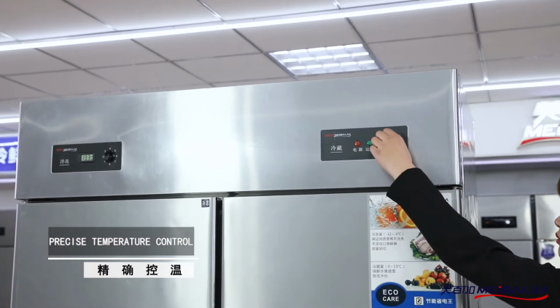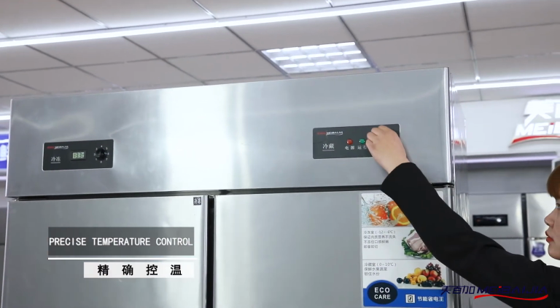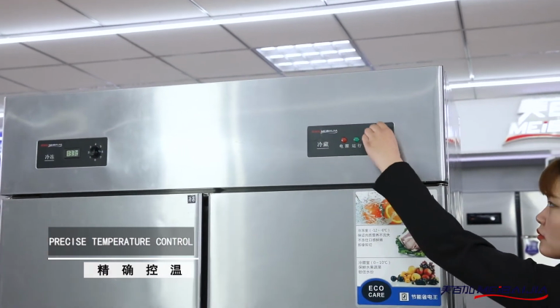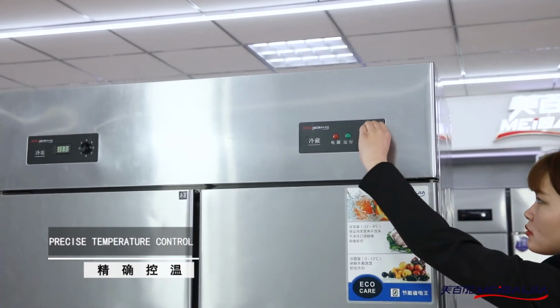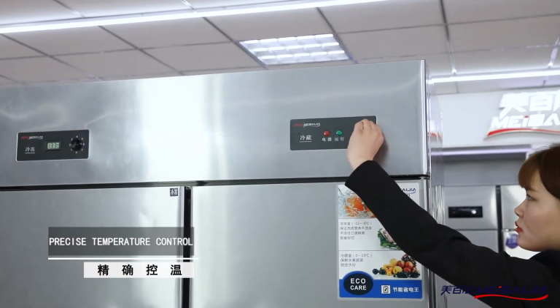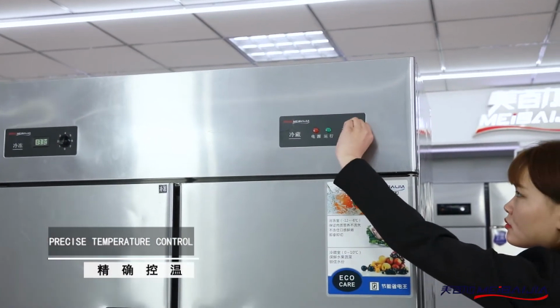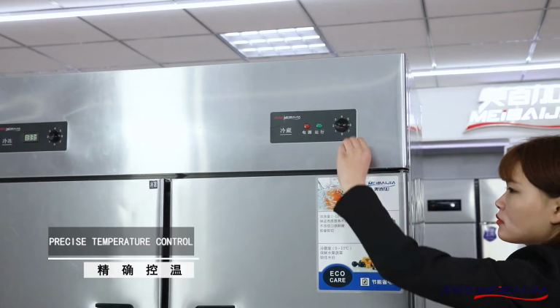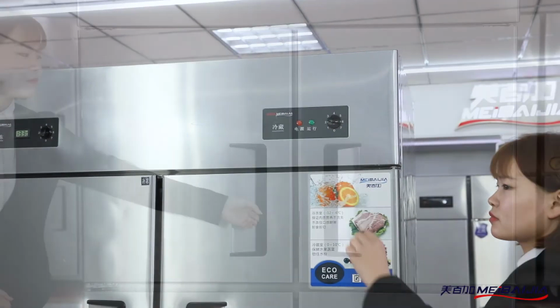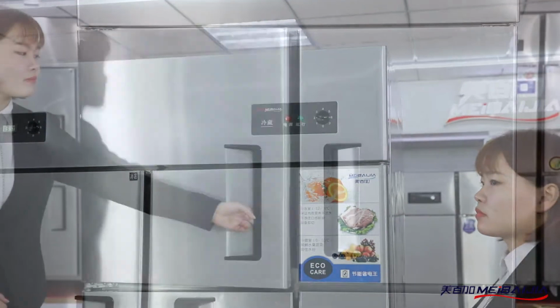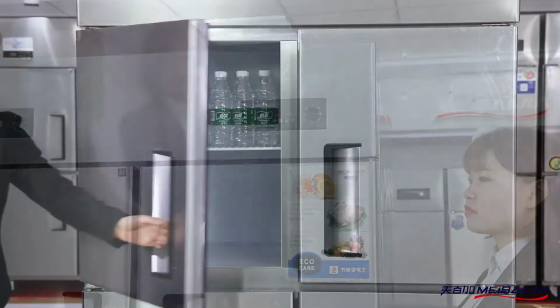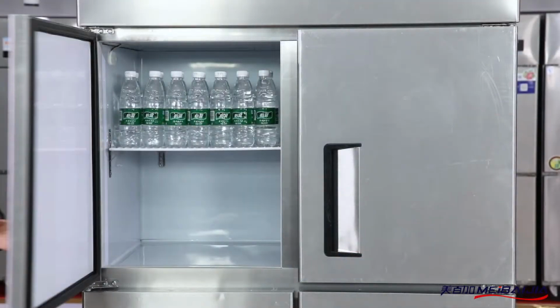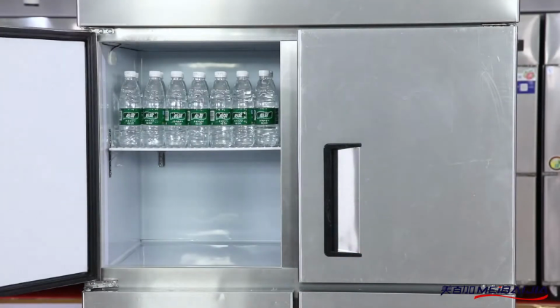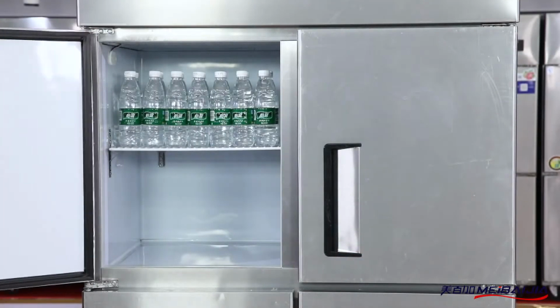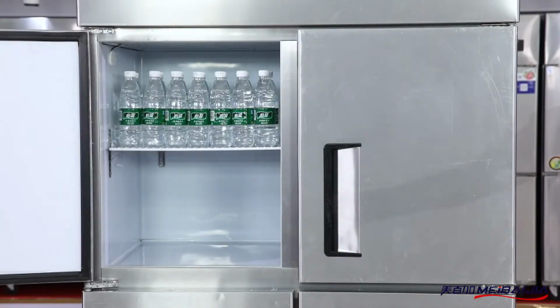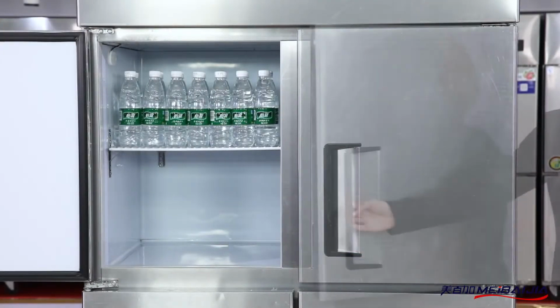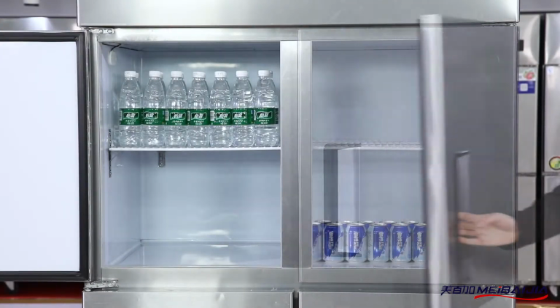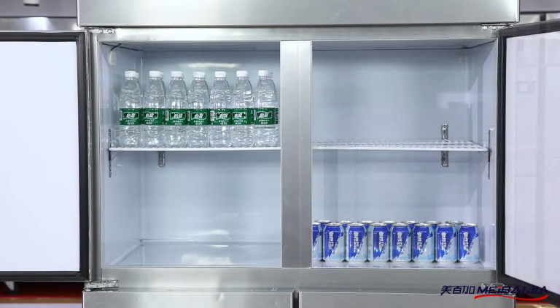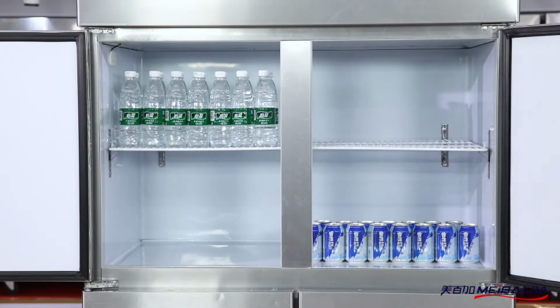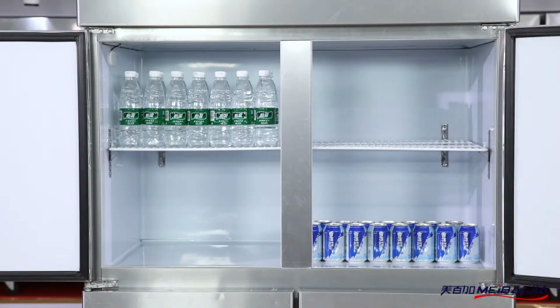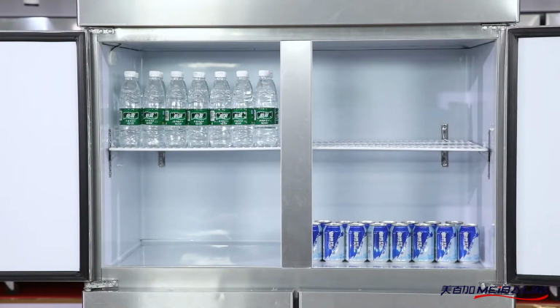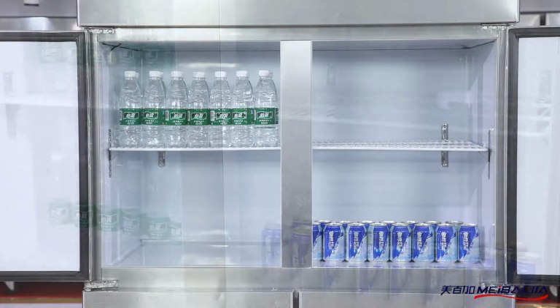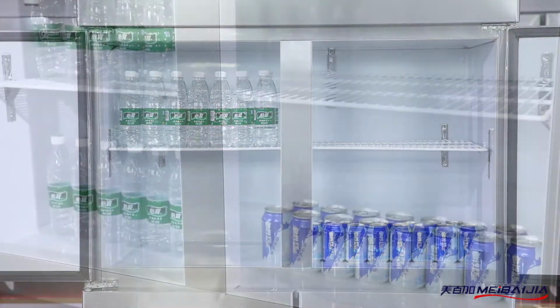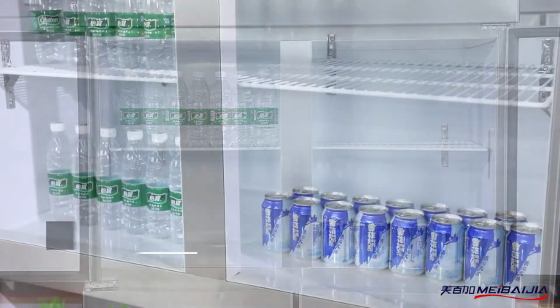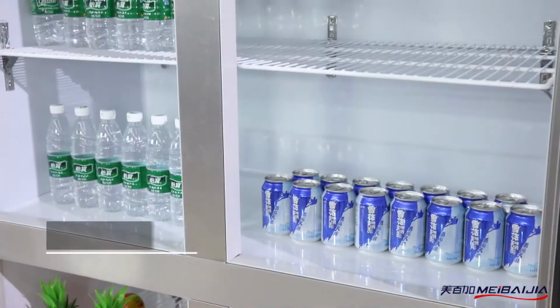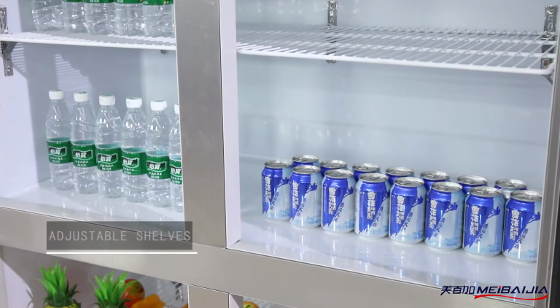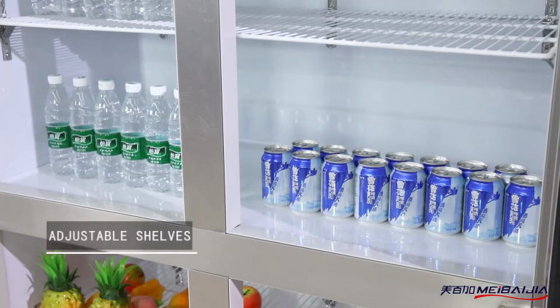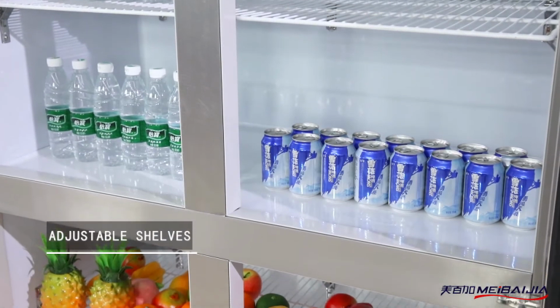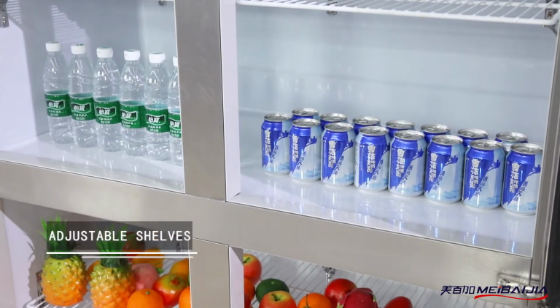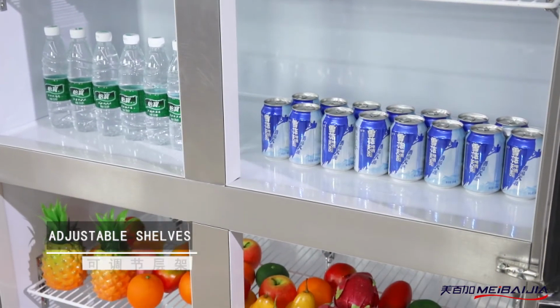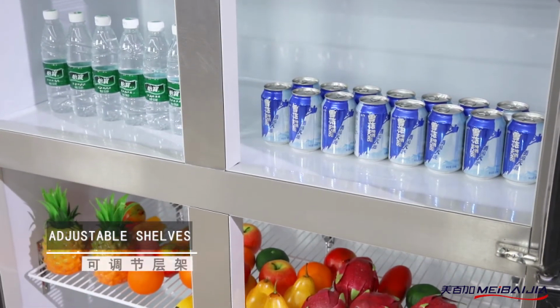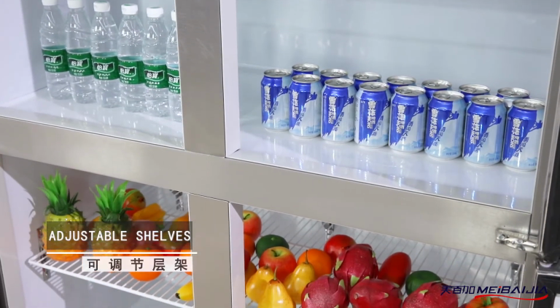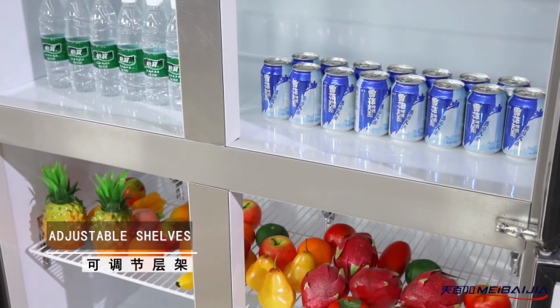The embedded handle design makes it convenient and elegant. Detachable door seal is used for bacterial prevention and easy cleaning.